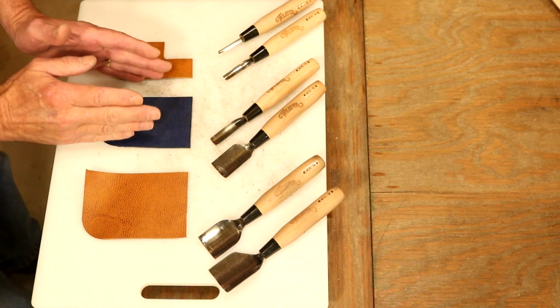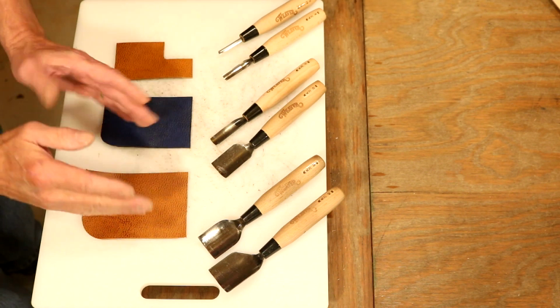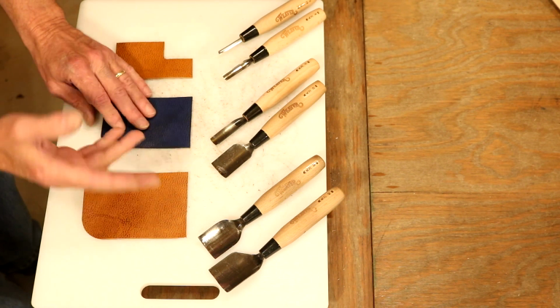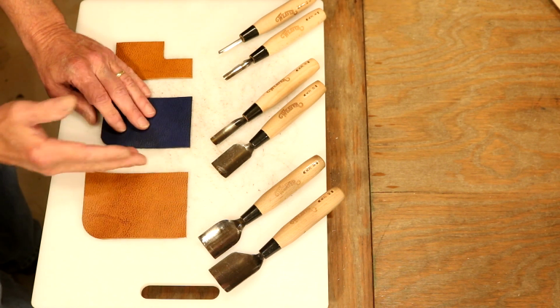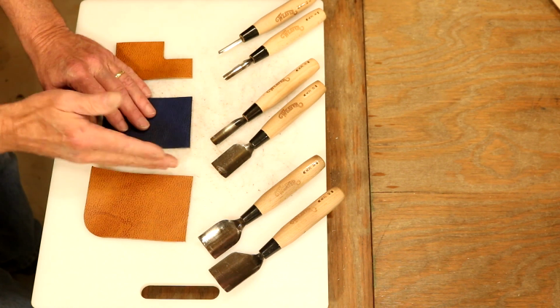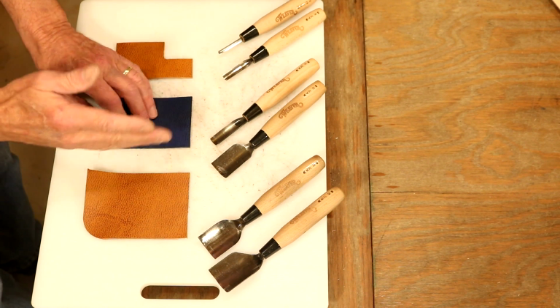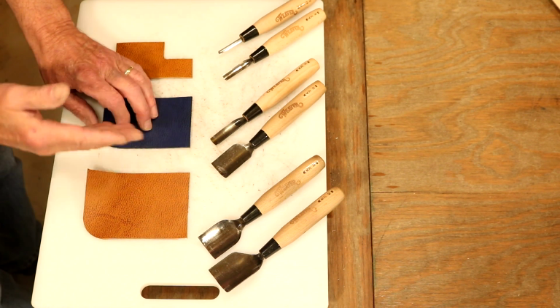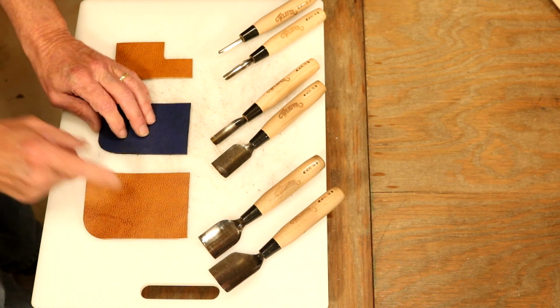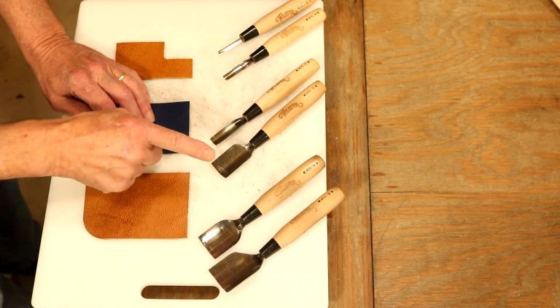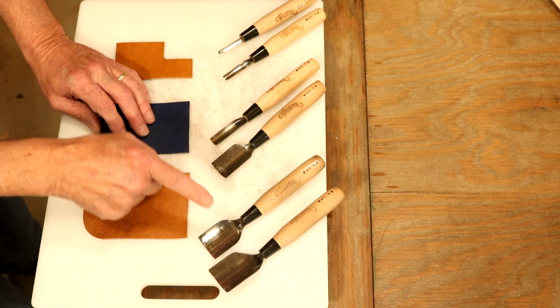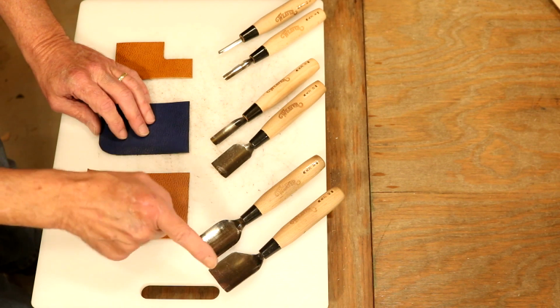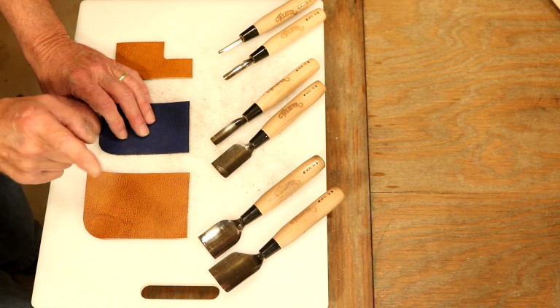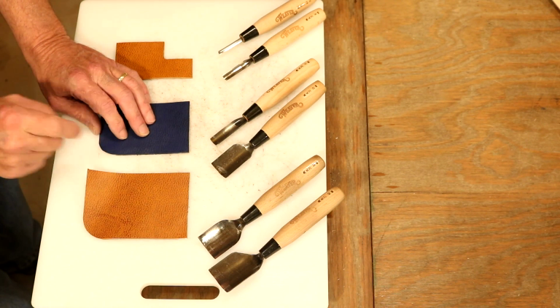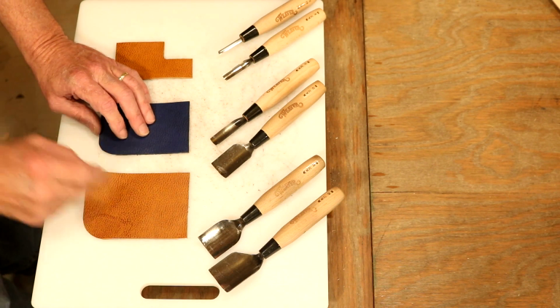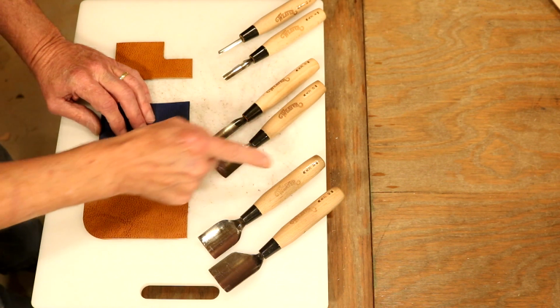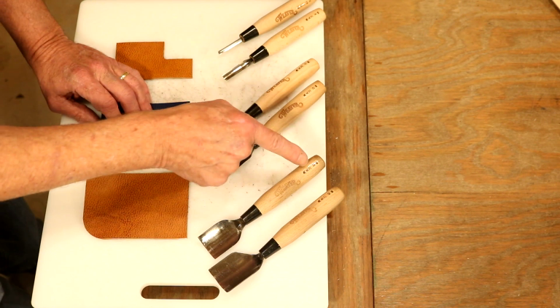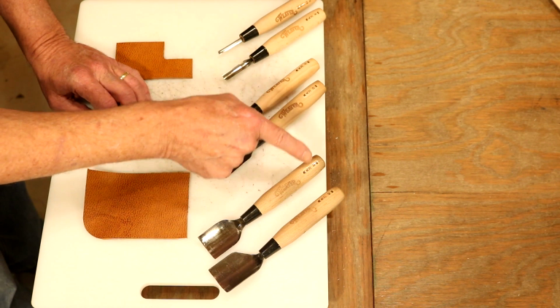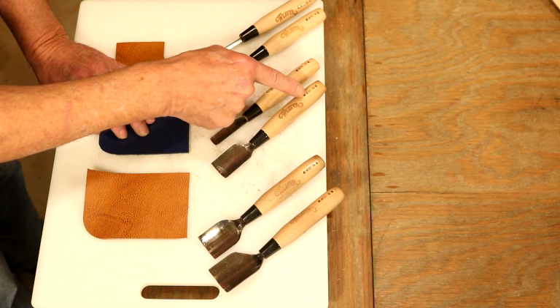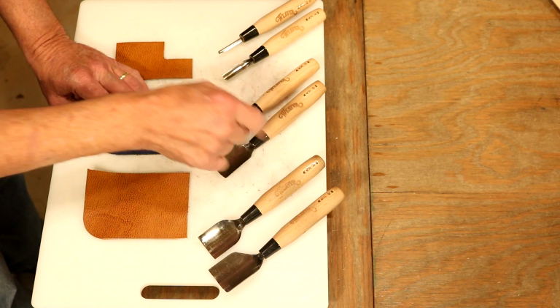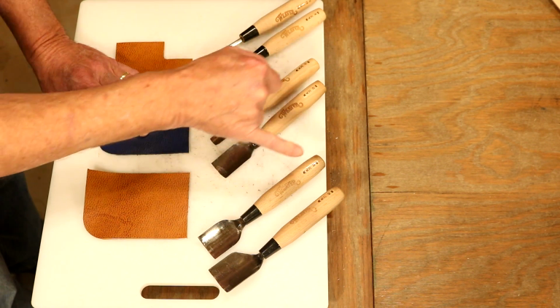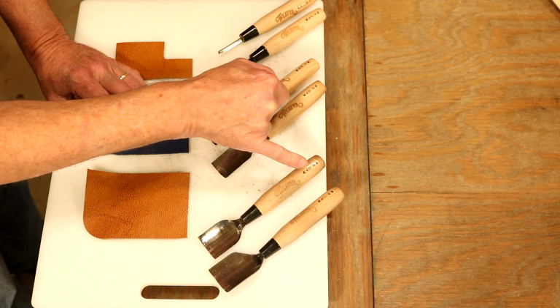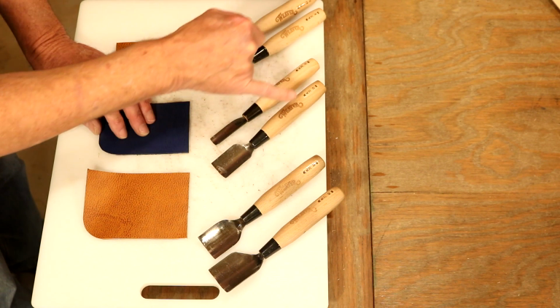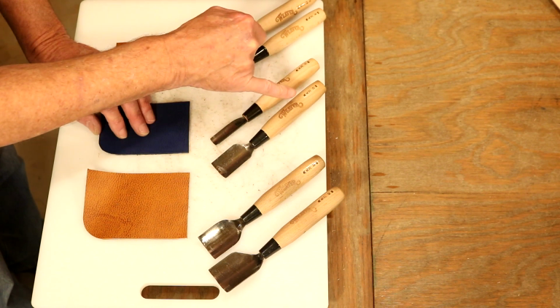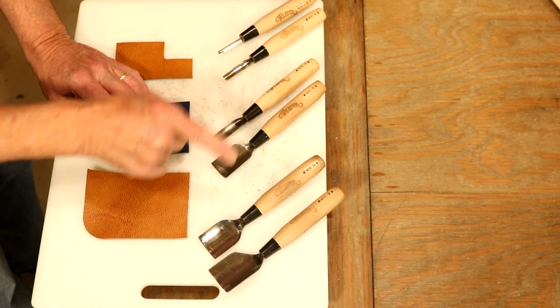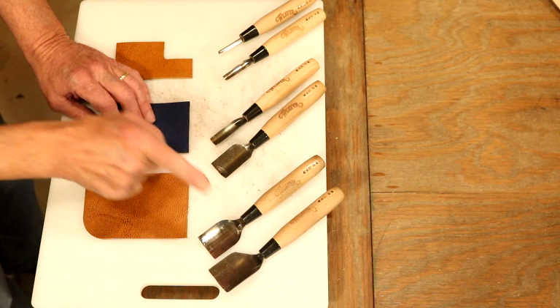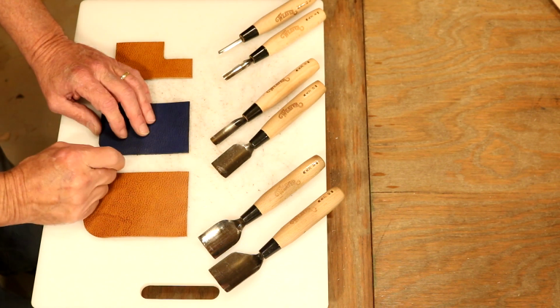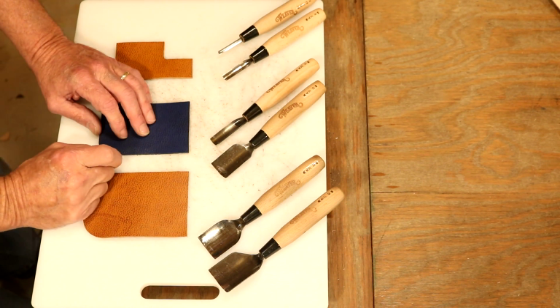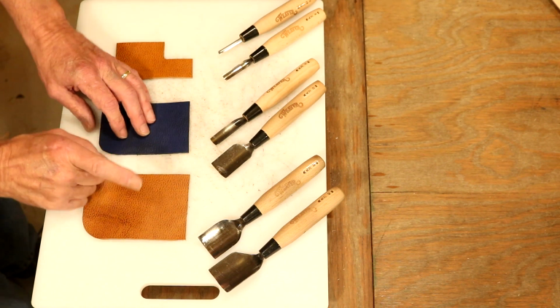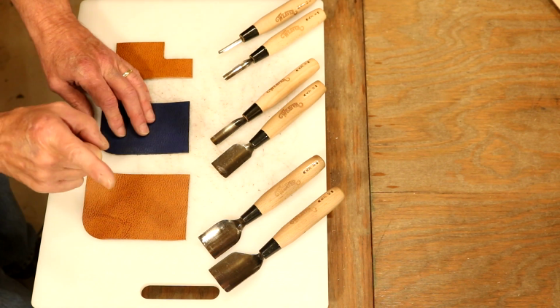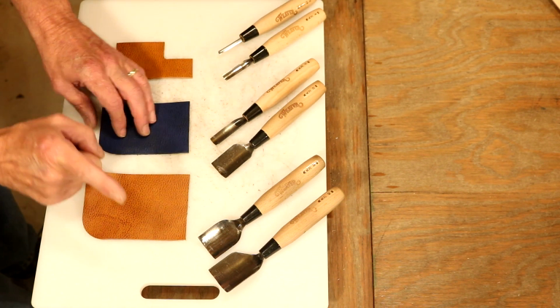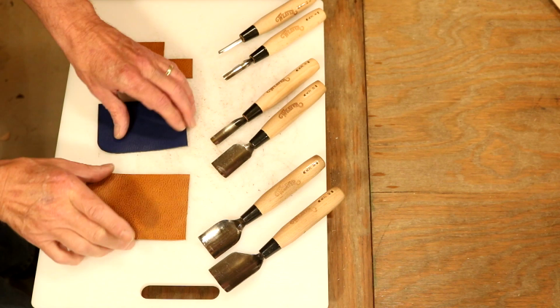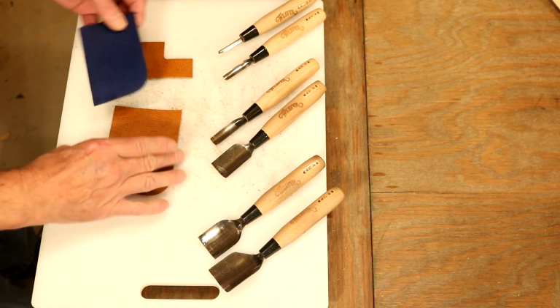If we like larger projects — for me, journal covers, pouches, saddlebags — then the larger knives are going to work better. In fact, I can just tell from the wear on these, the 30 millimeter and the 25 are the two that I use the most. But a really good point with these: